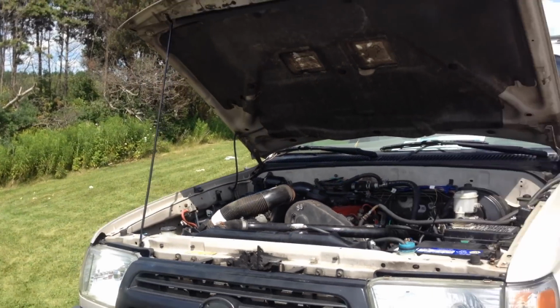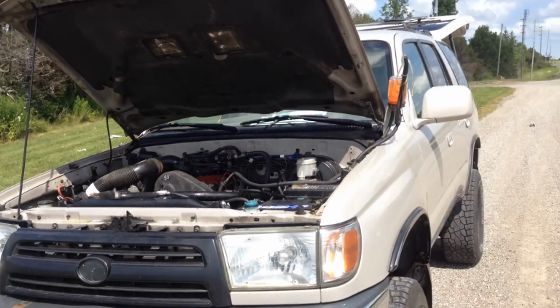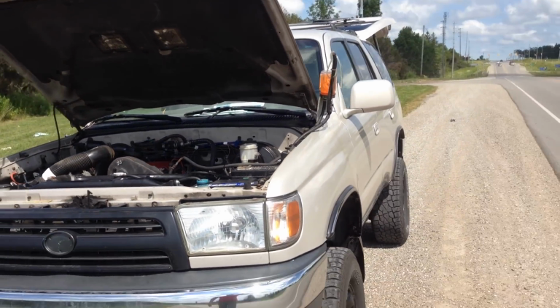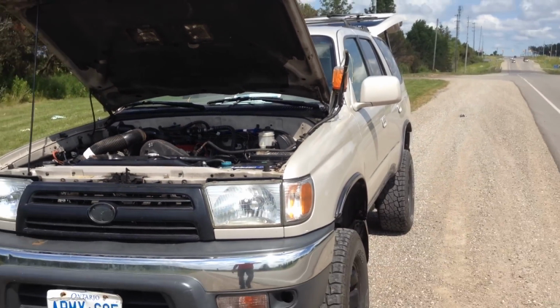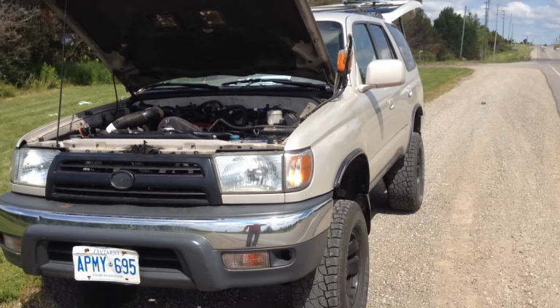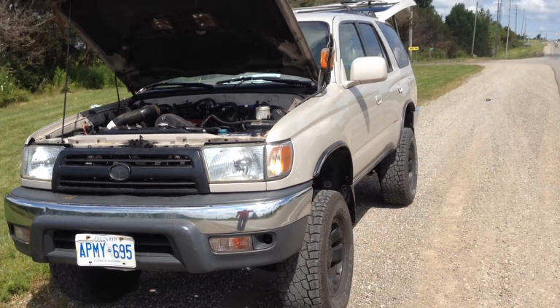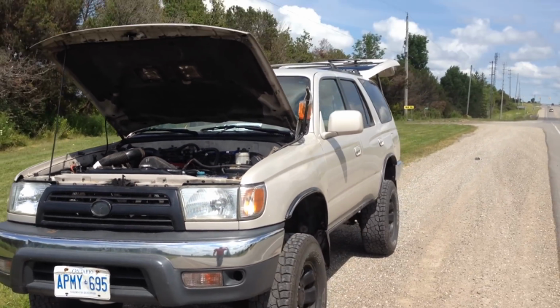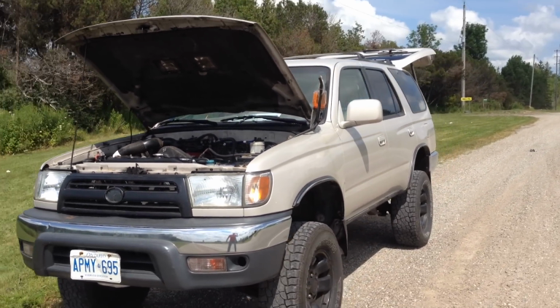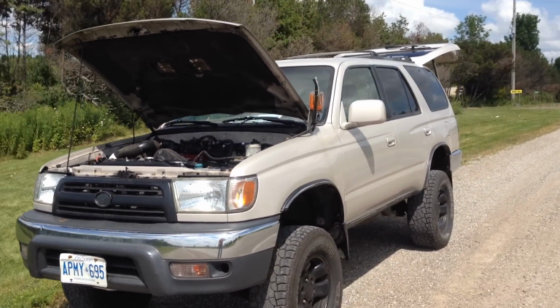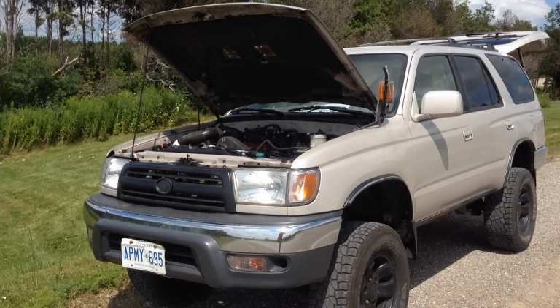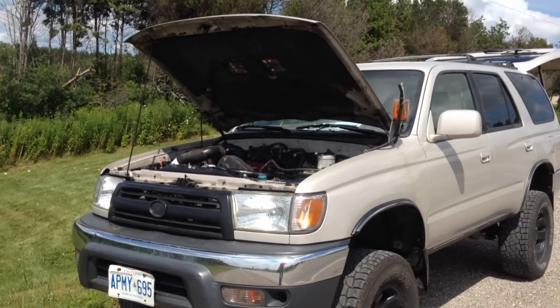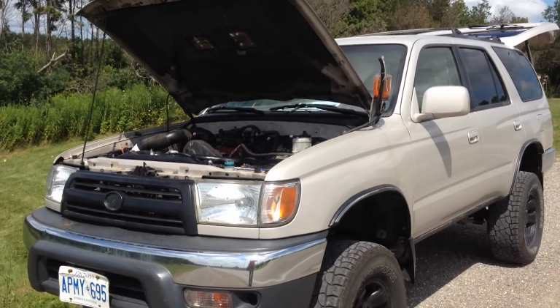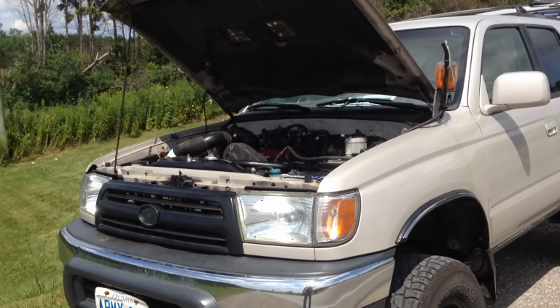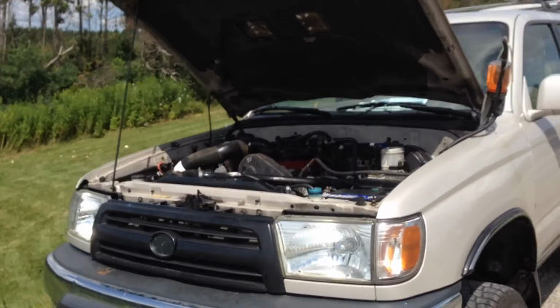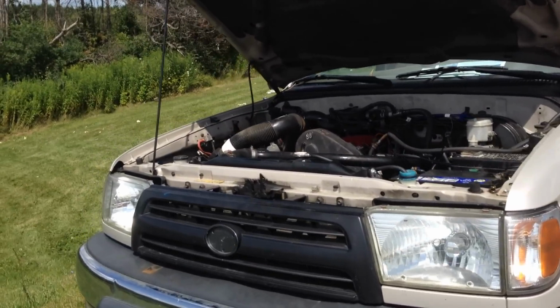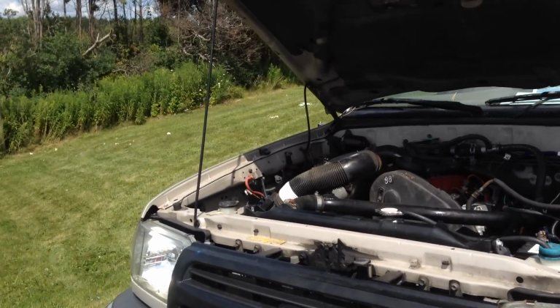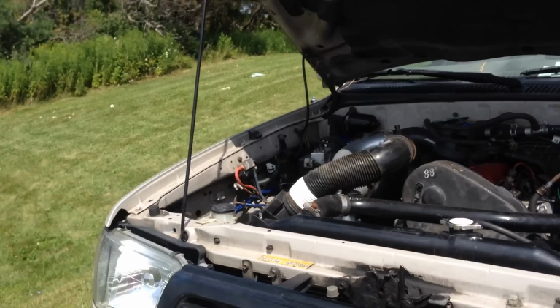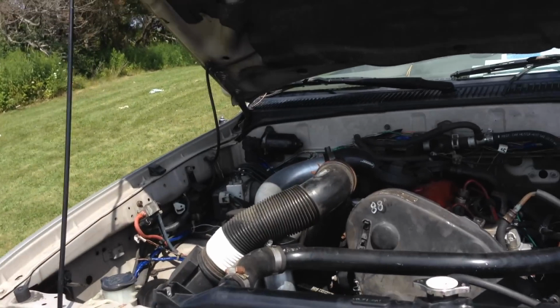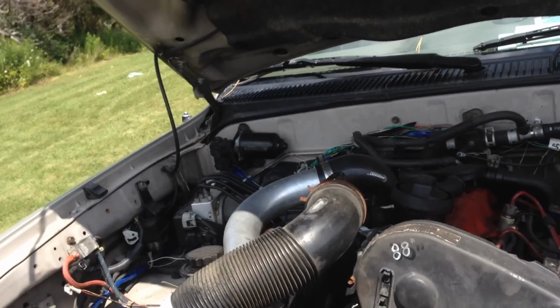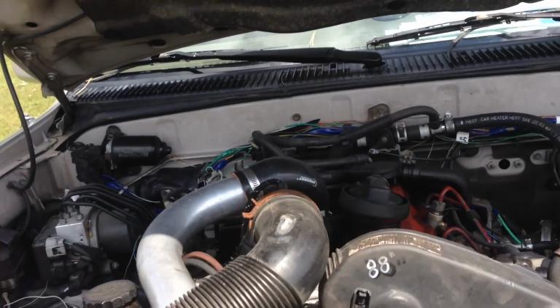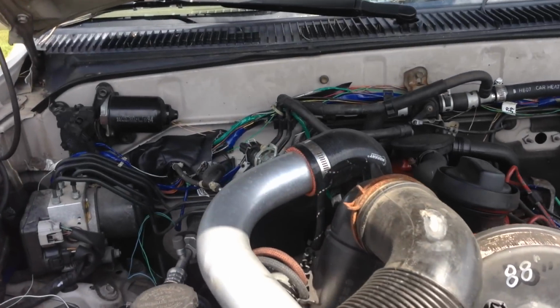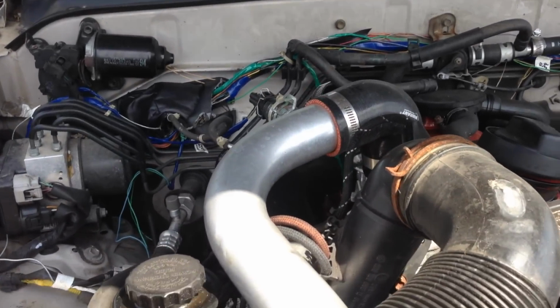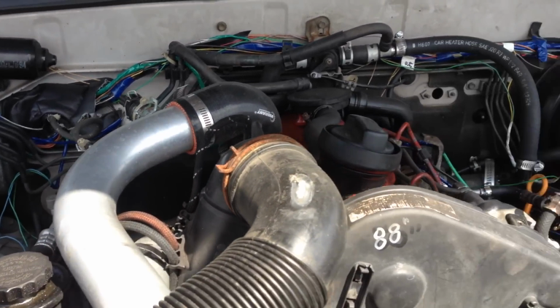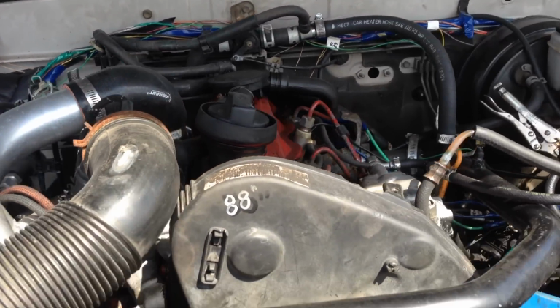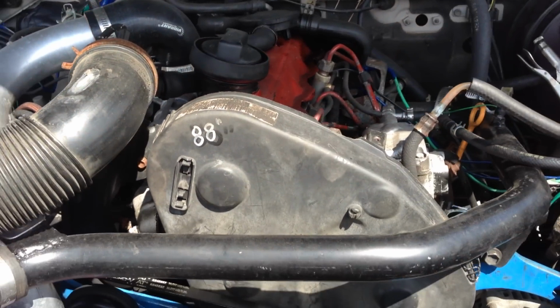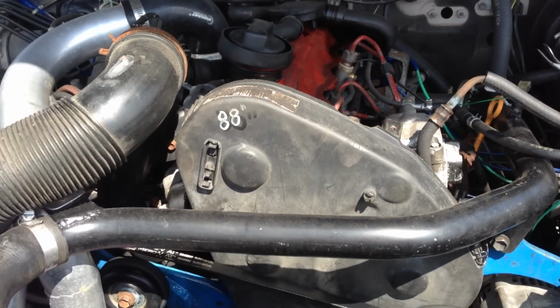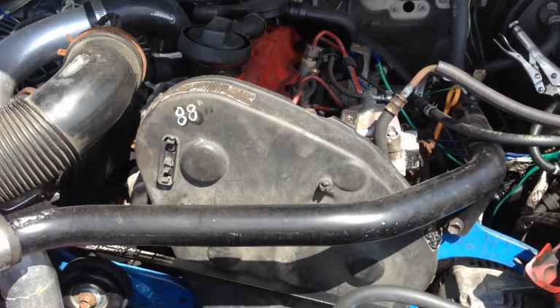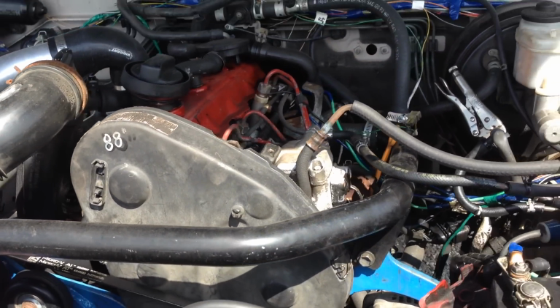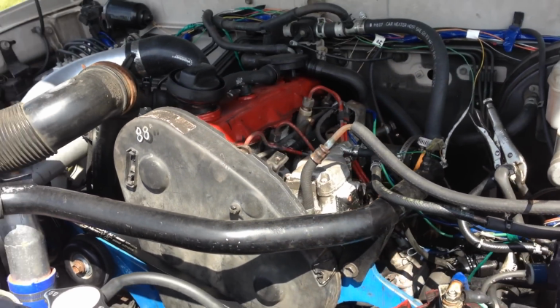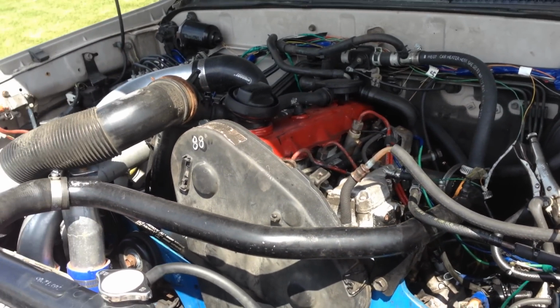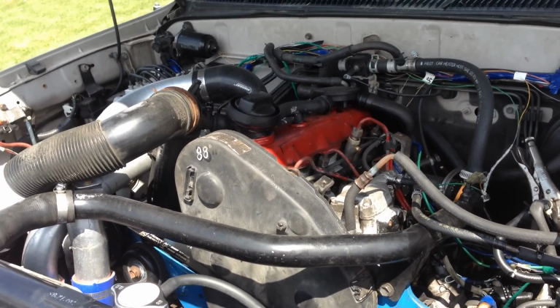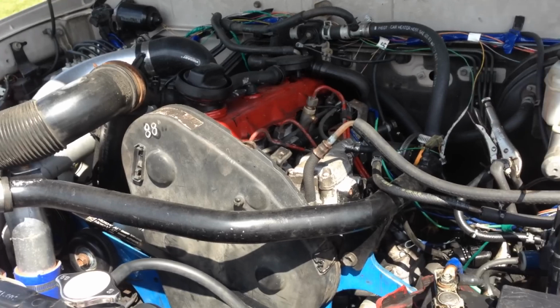Here we have a 1999 Toyota 4Runner. It's got a 4 inch suspension lift but it is still on its factory 31 inch tall tires. We're using a 1997 Volkswagen Jetta 1Z, also known as an AHU engine.